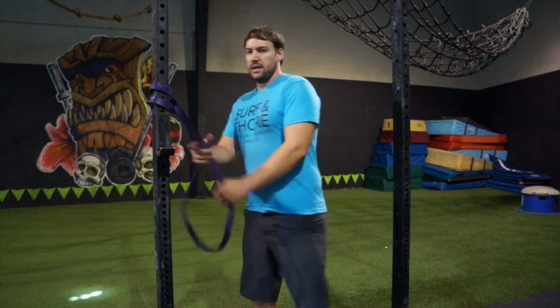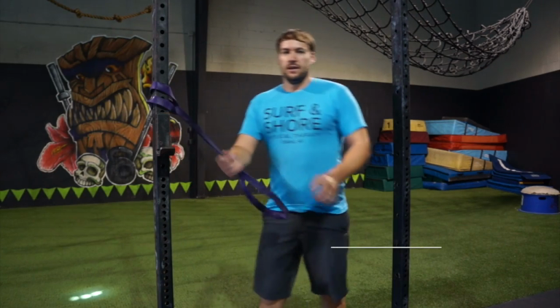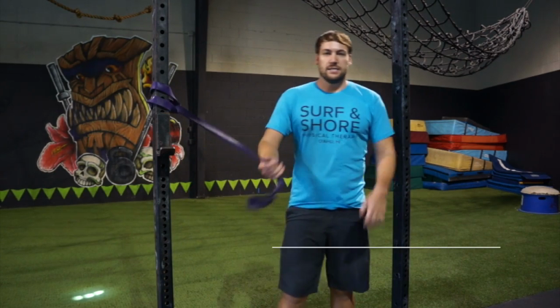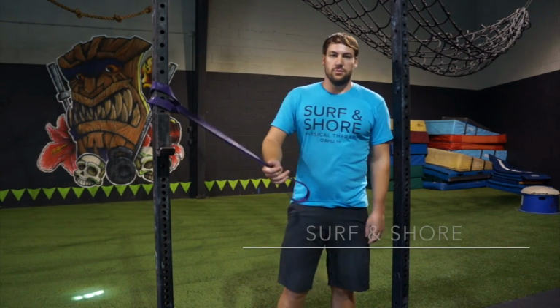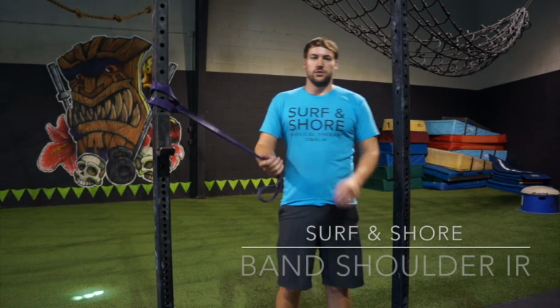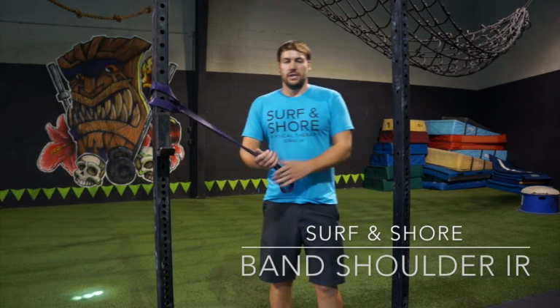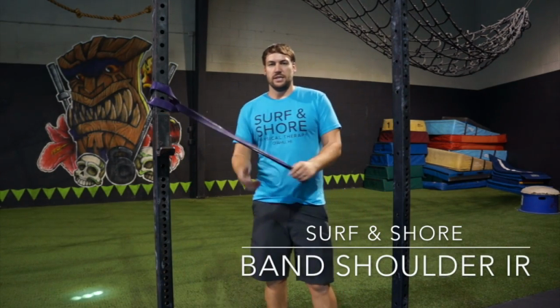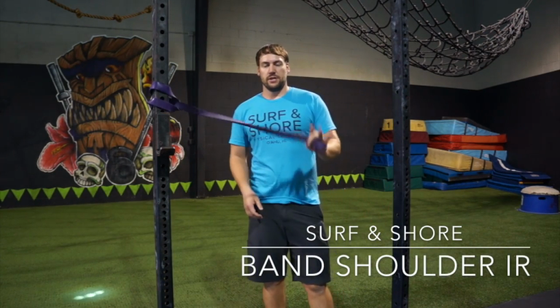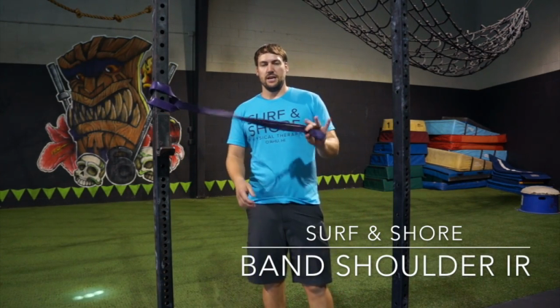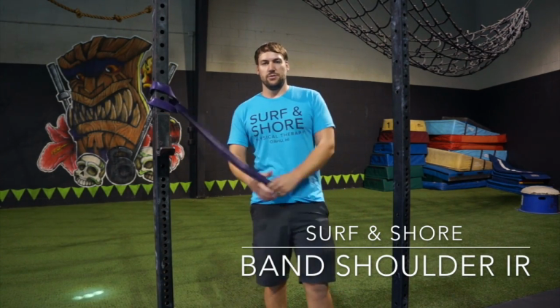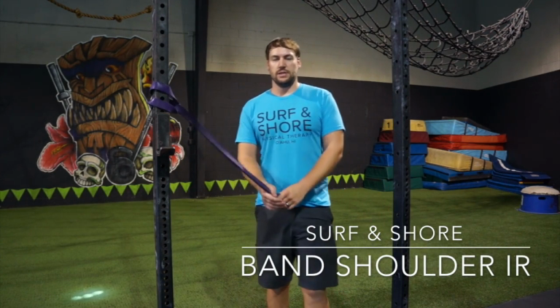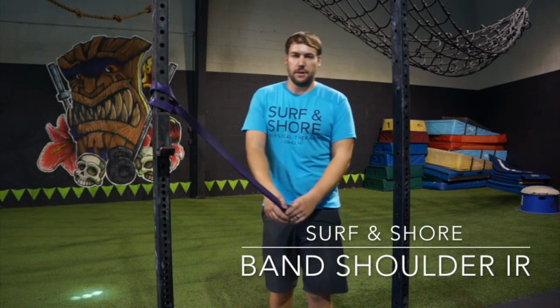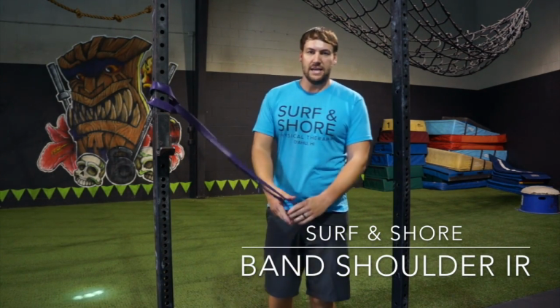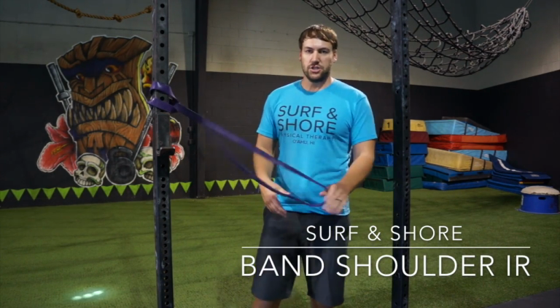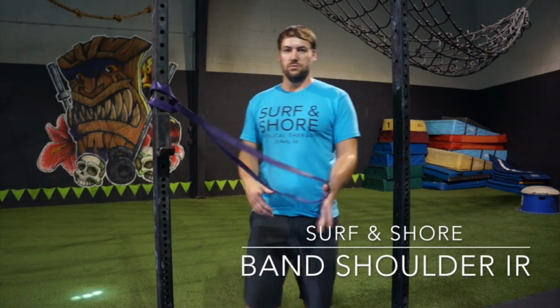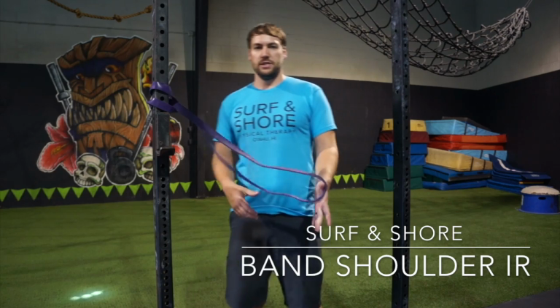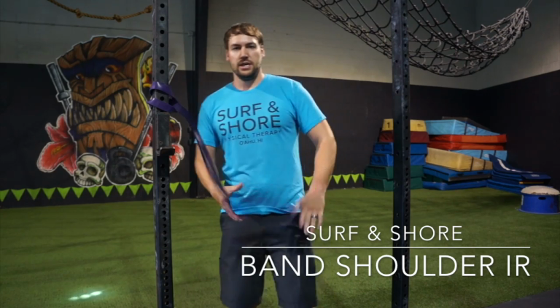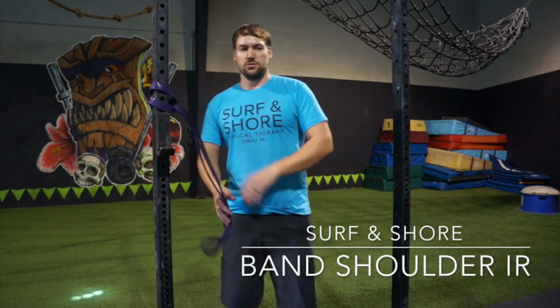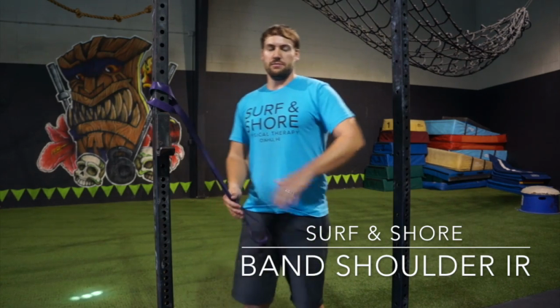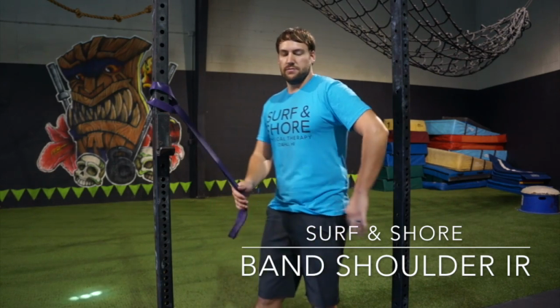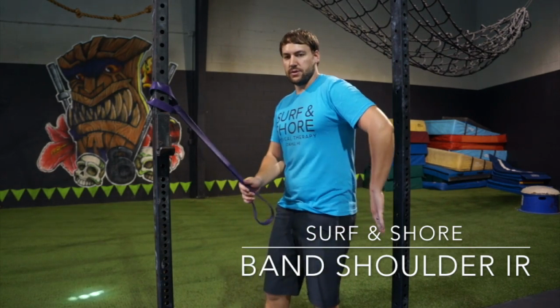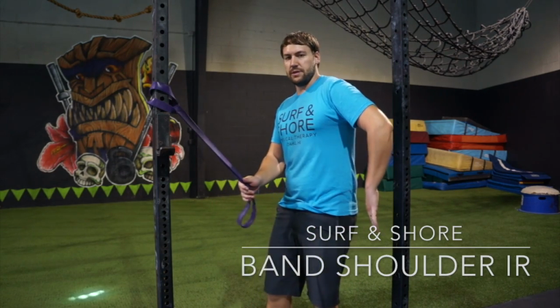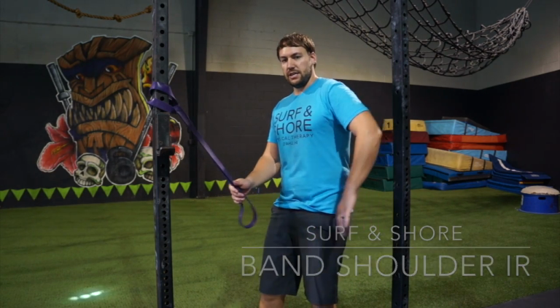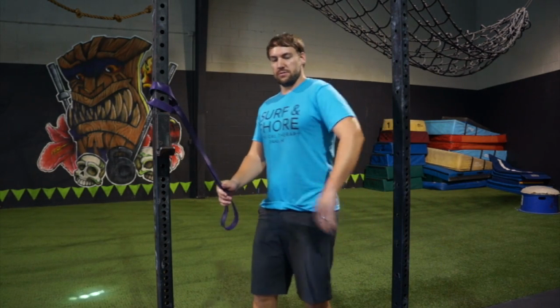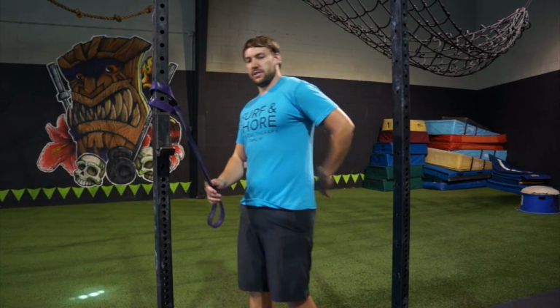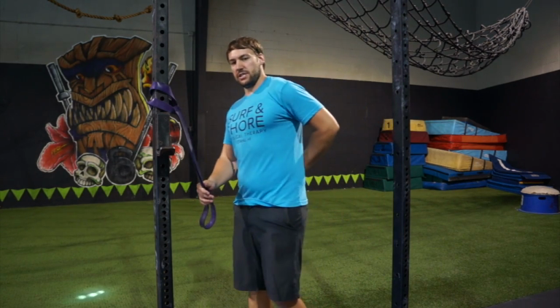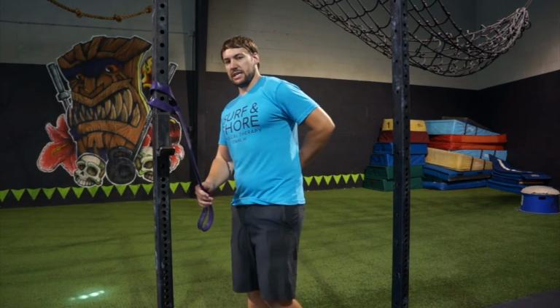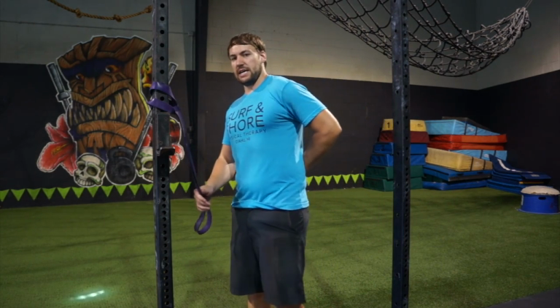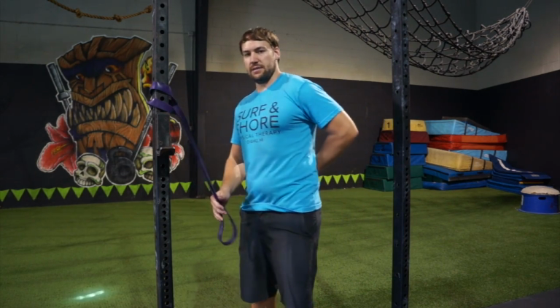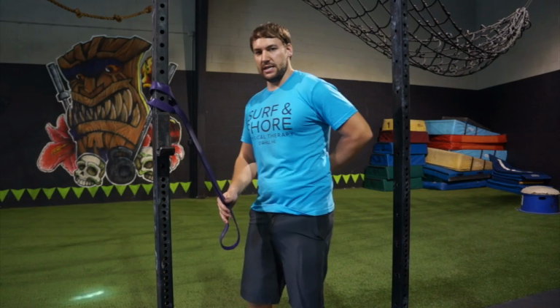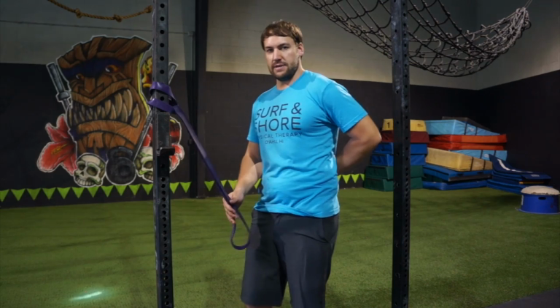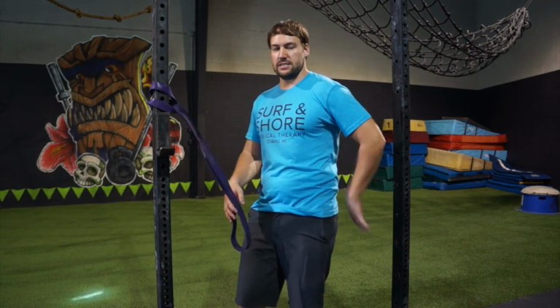Hey guys, Scott here with Circuiture. Today we're going to take you through a little bit of band shoulder mobility. This one's going to be for a little bit of internal rotation, any of that kind of hand behind the back stuff.